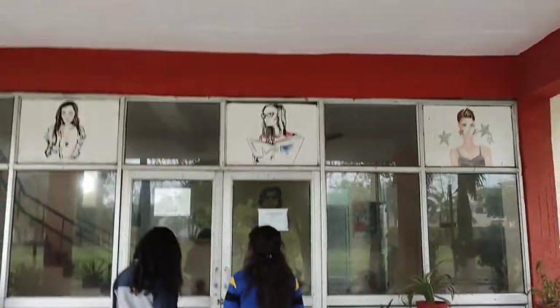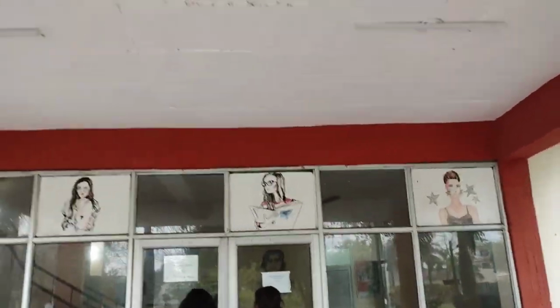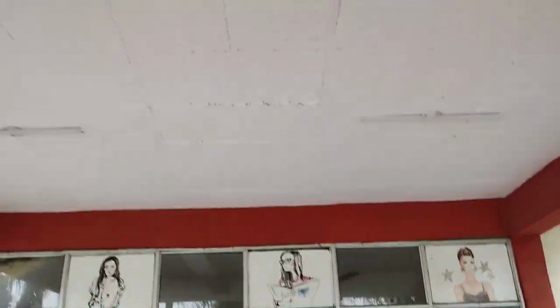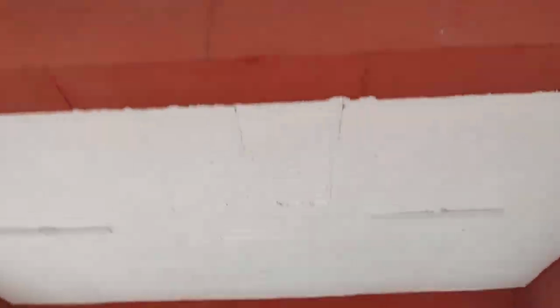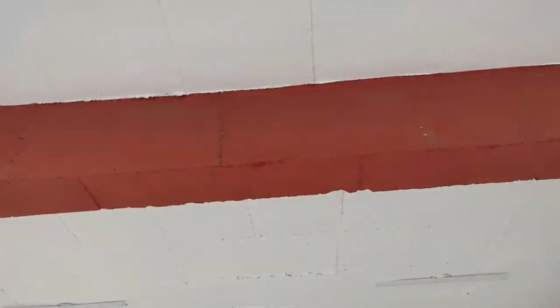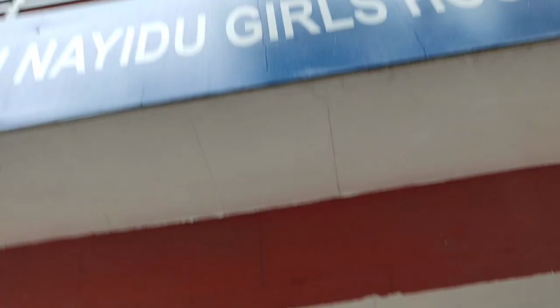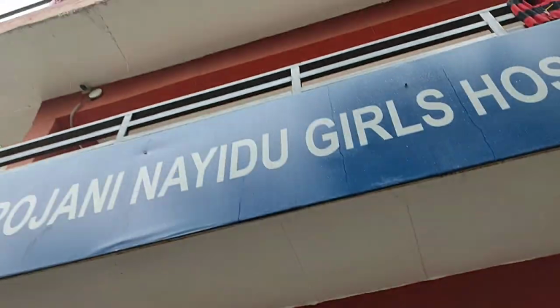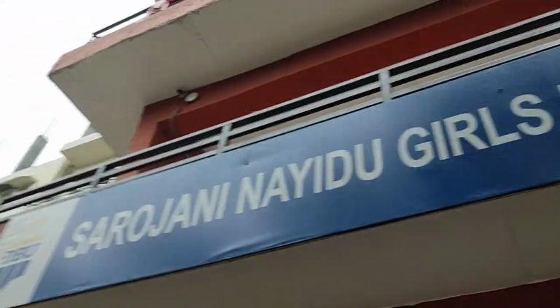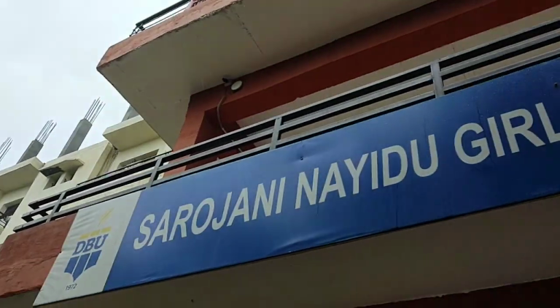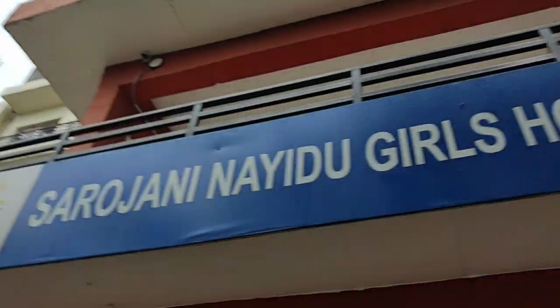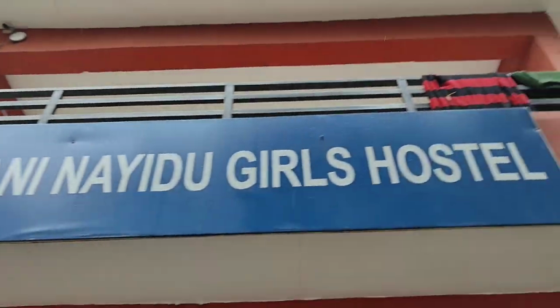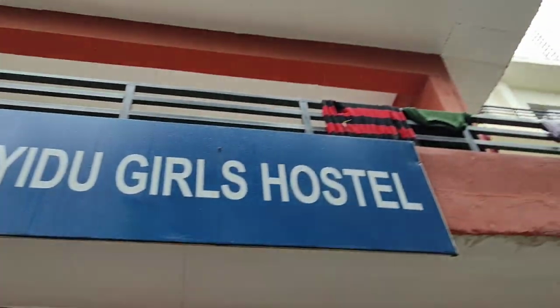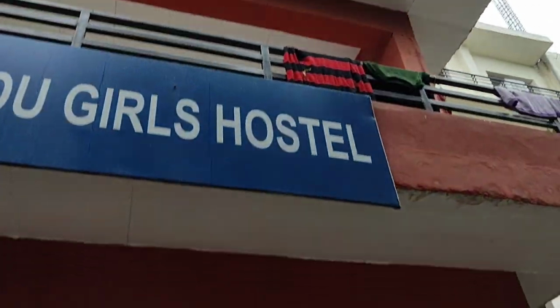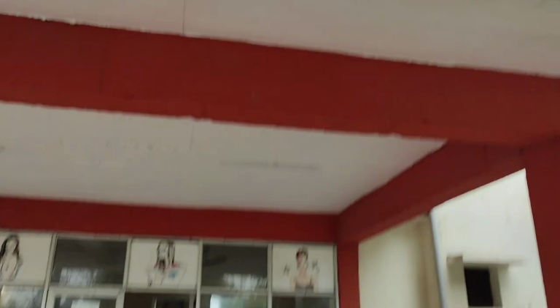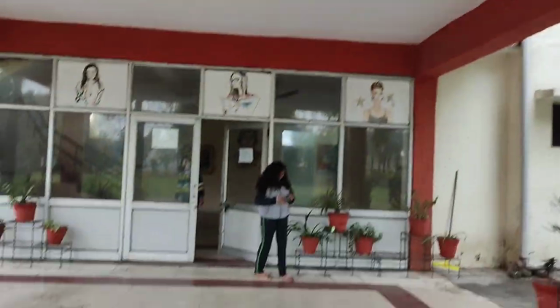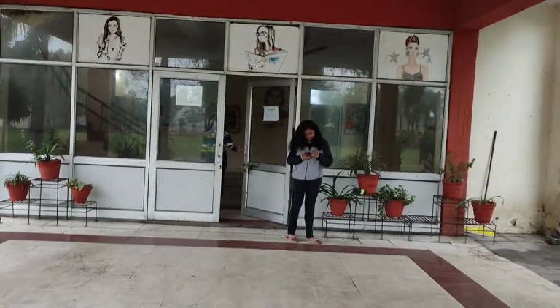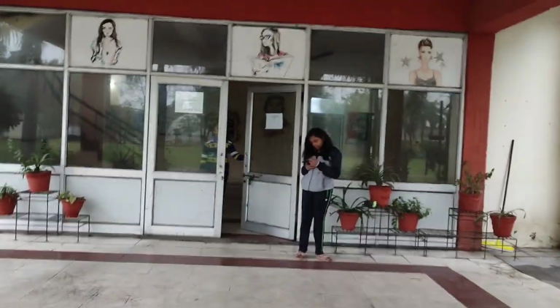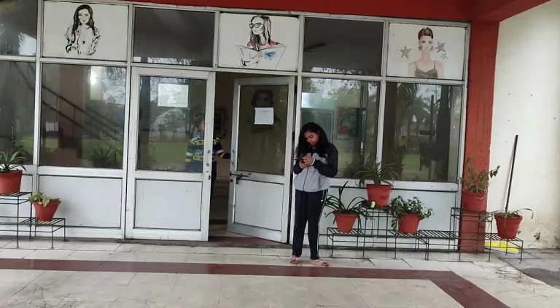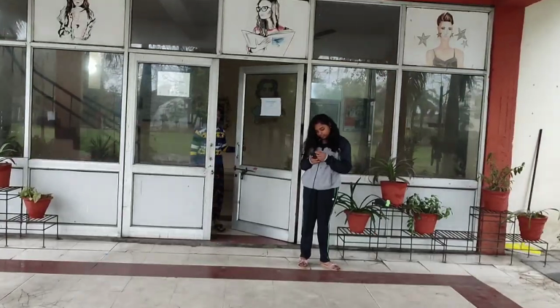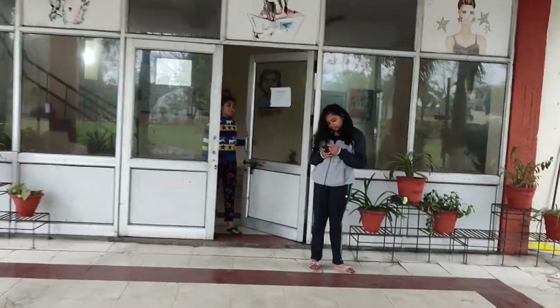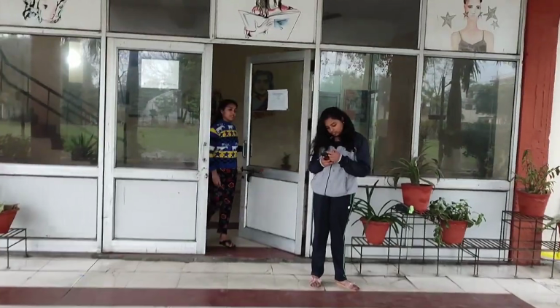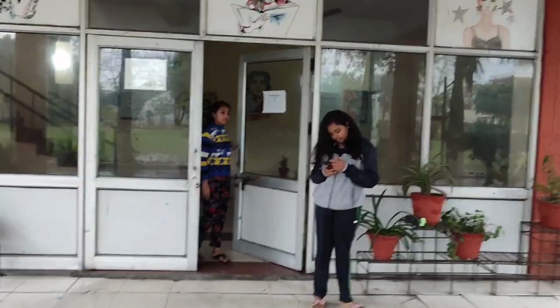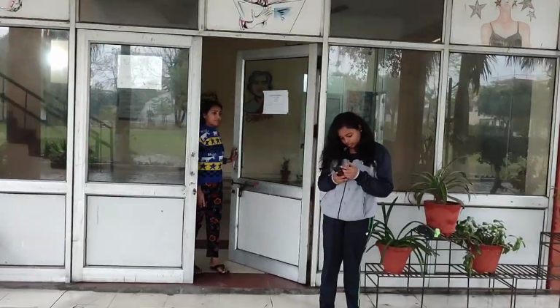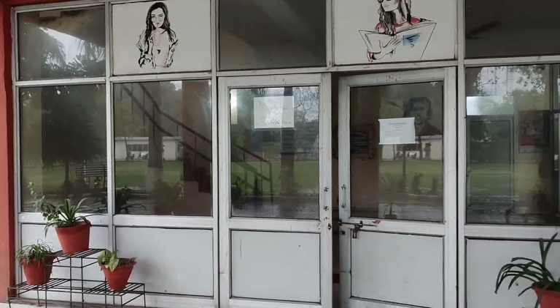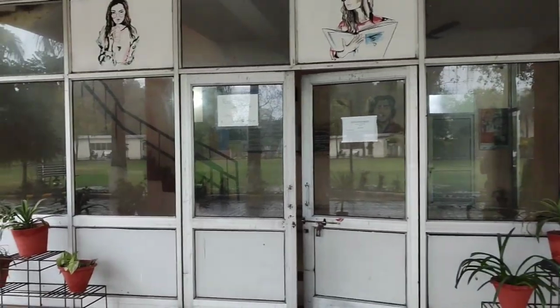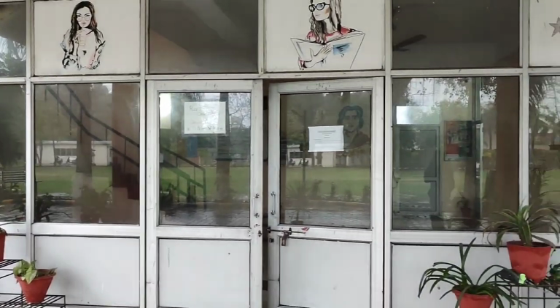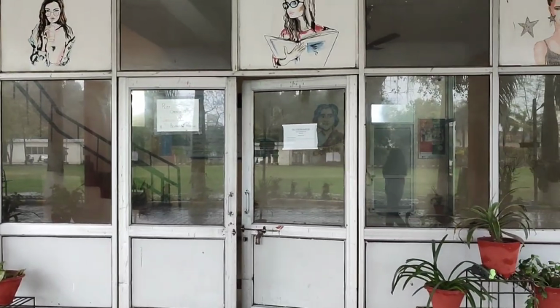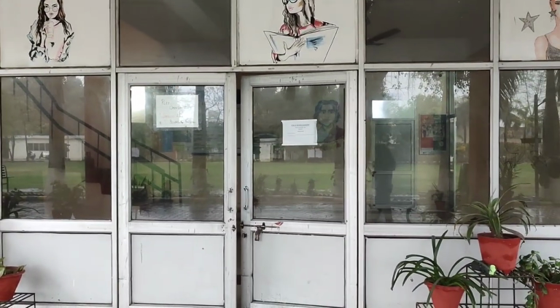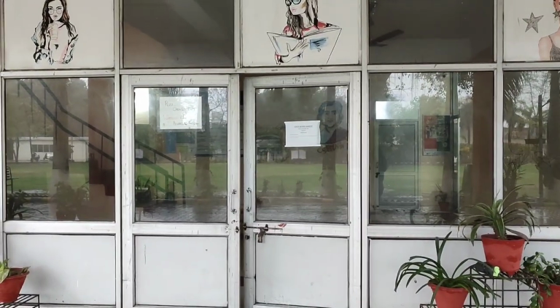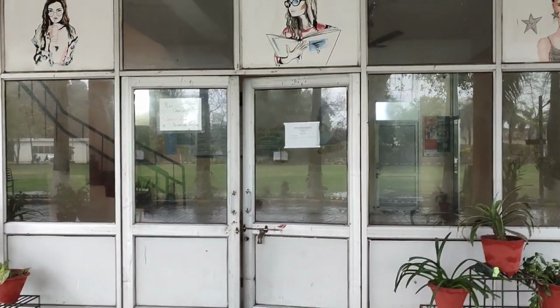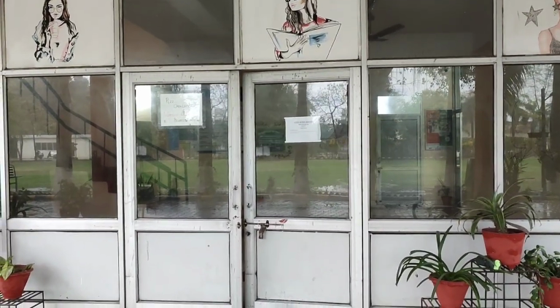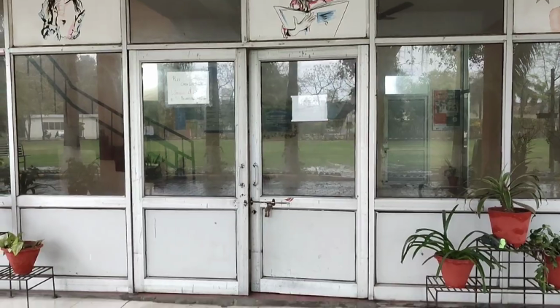This is our outer hostel — Sarojani Naidu Girls Hostel. This is our girls hostel's main door, so let's go.